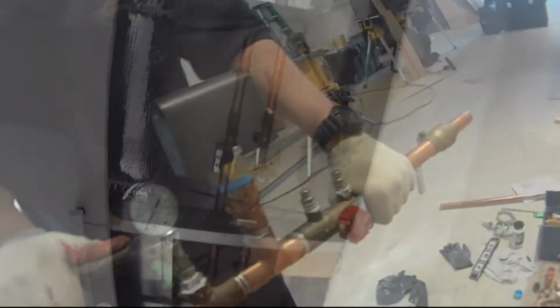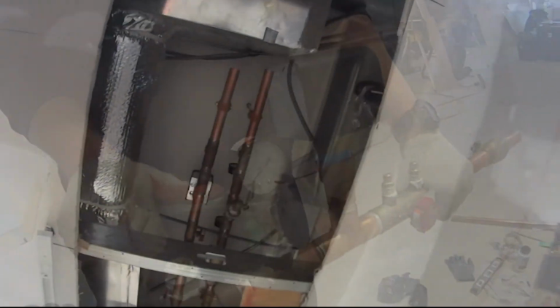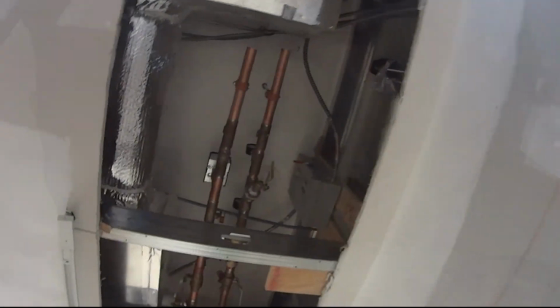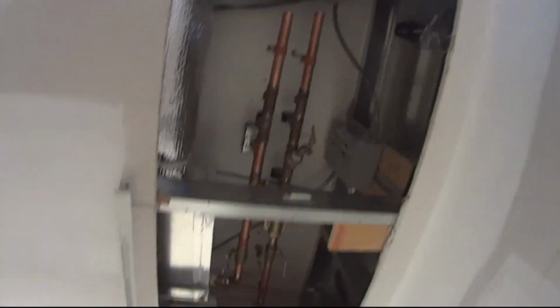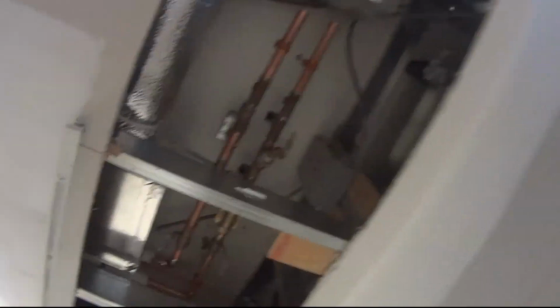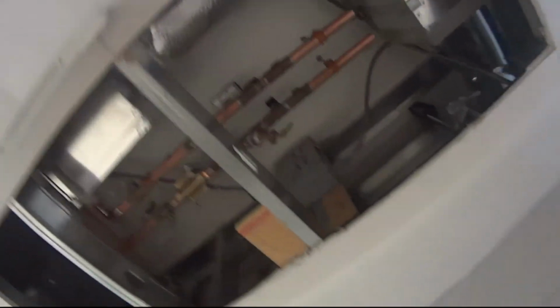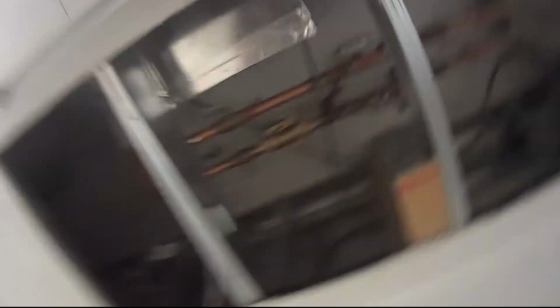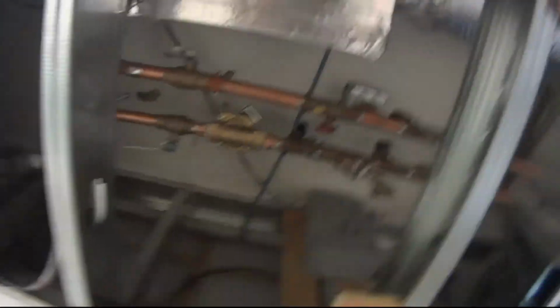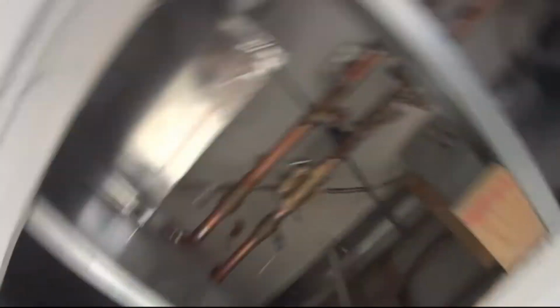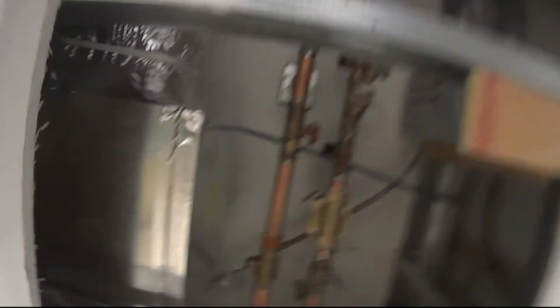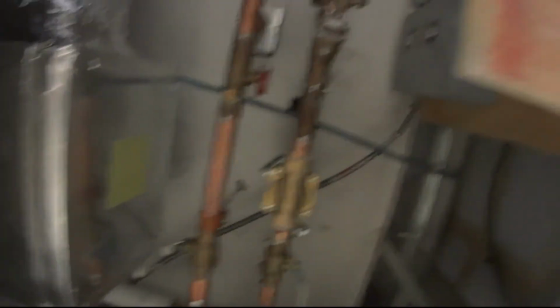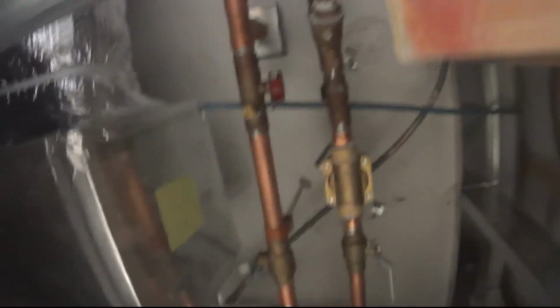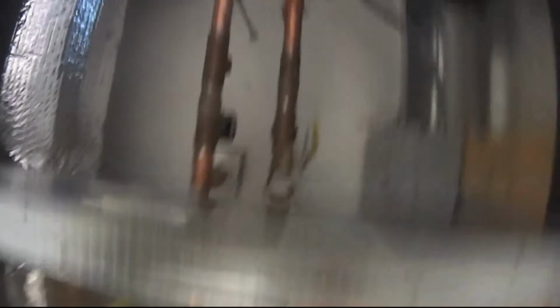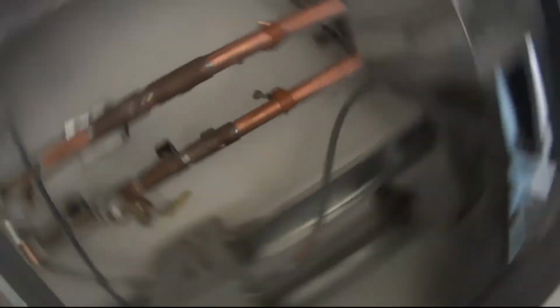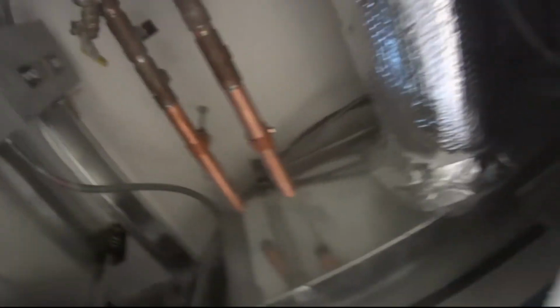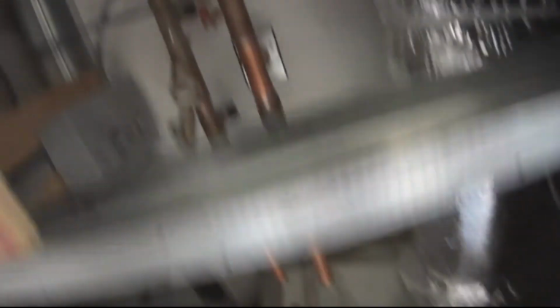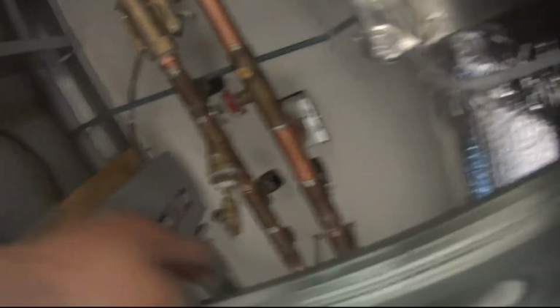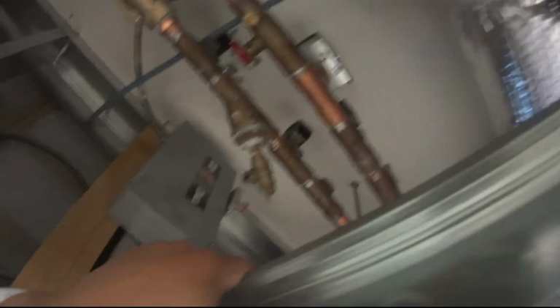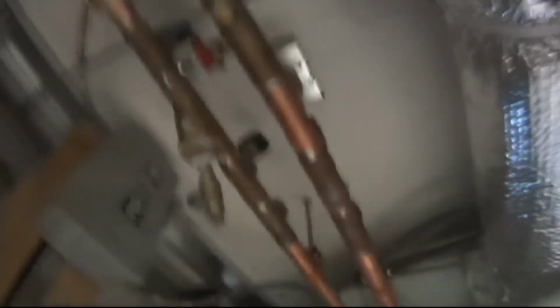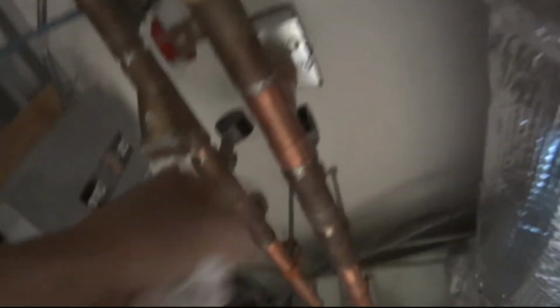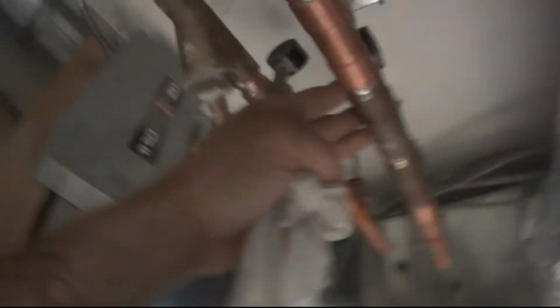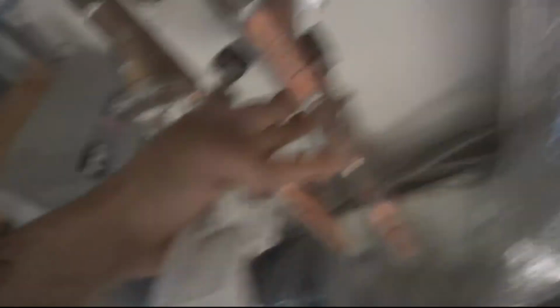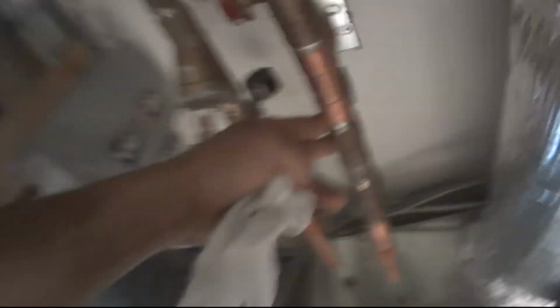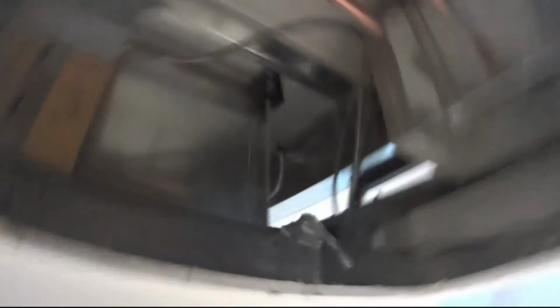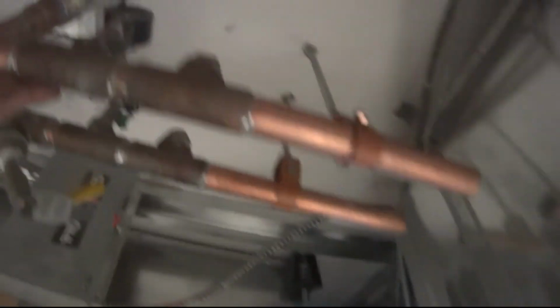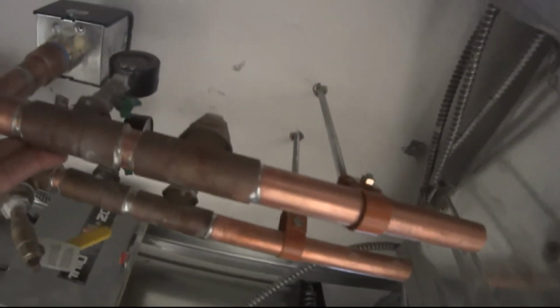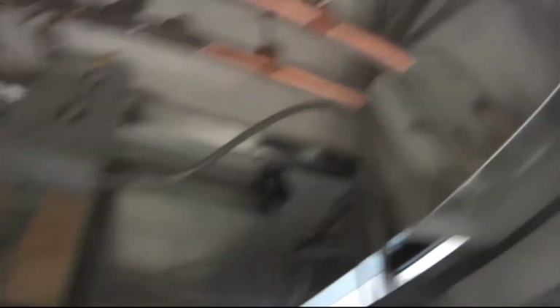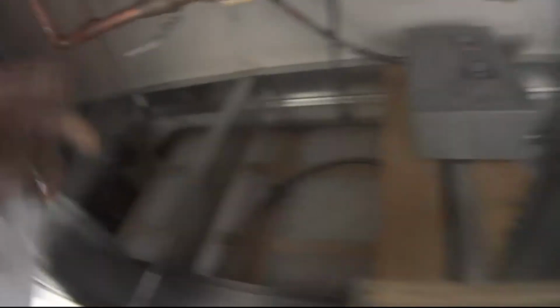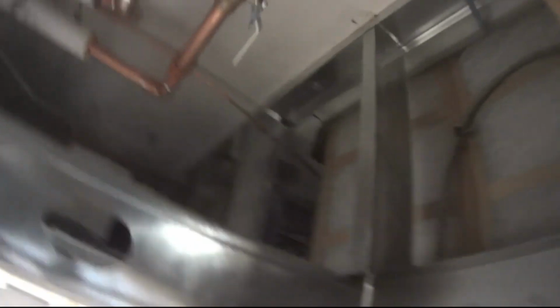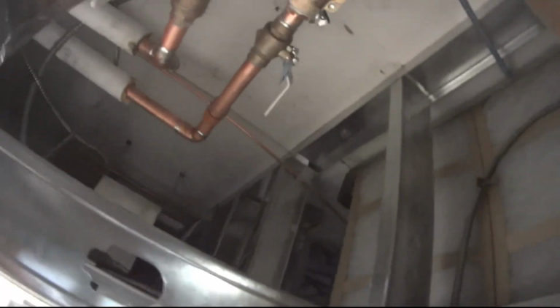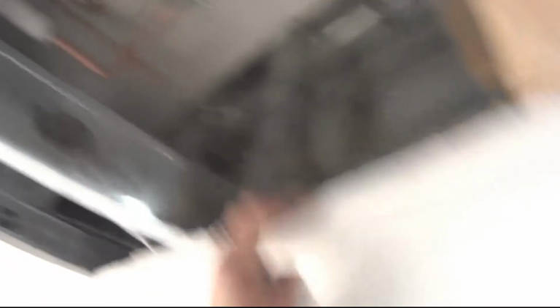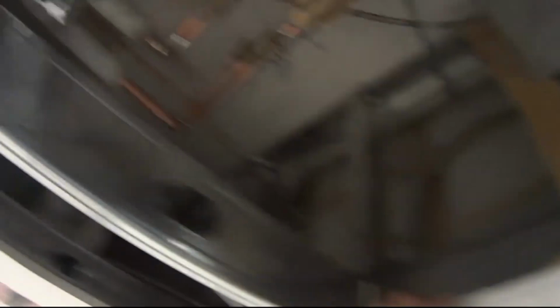Alright guys, I gotta get out of here, but we'll be done soon. We're in a tight spot here. Anyway, thanks for watching guys, I appreciate it.